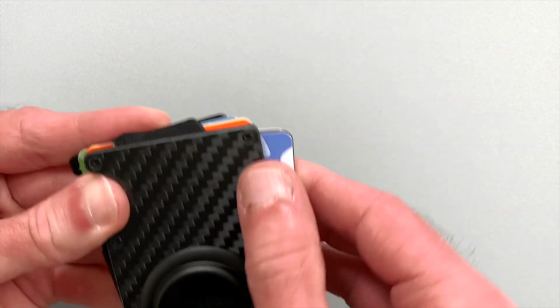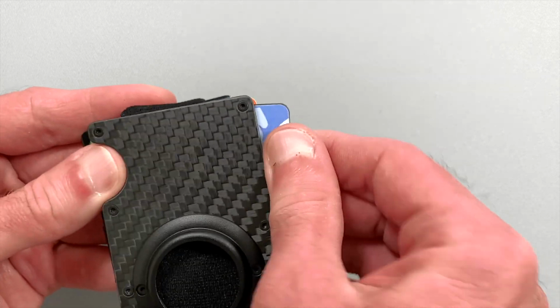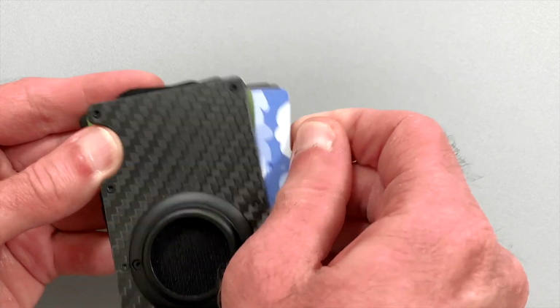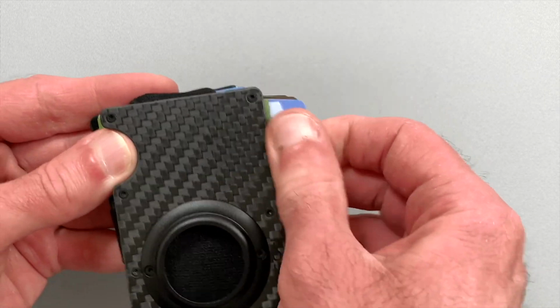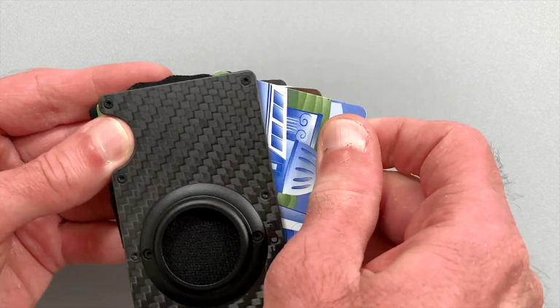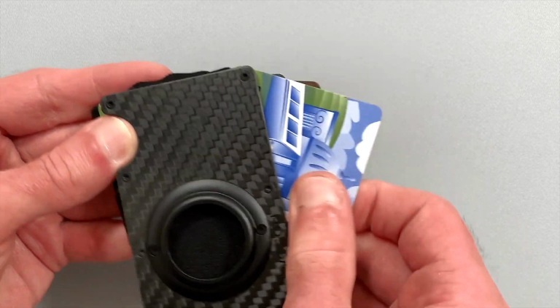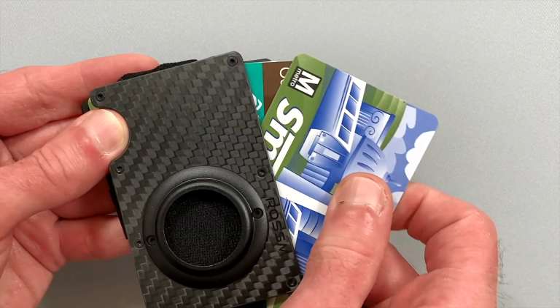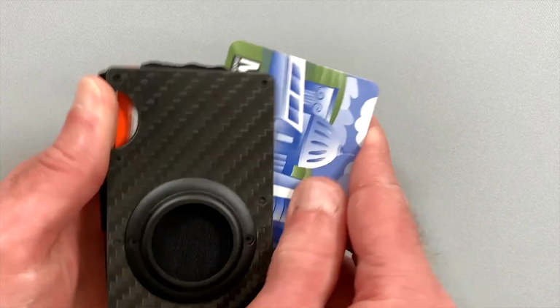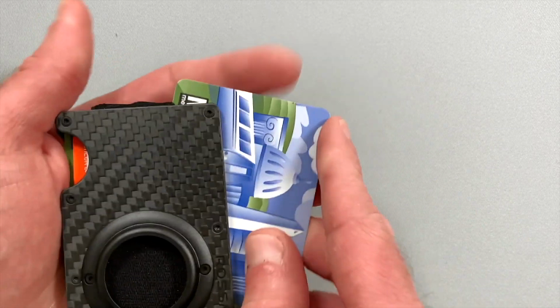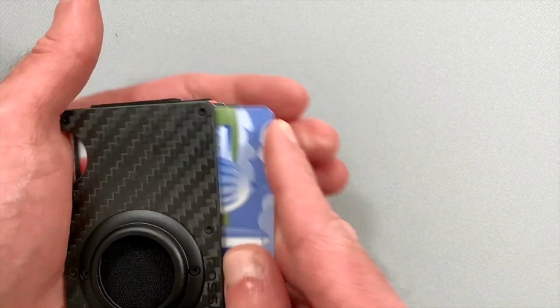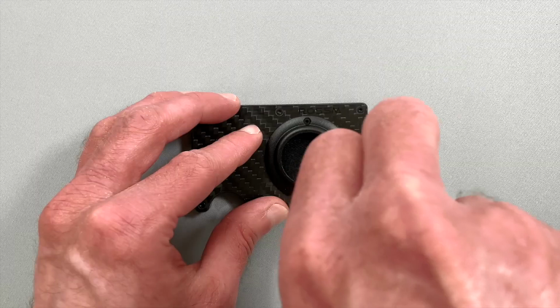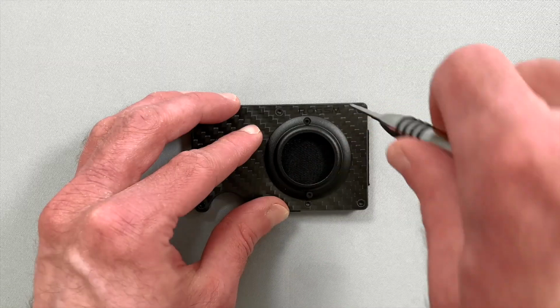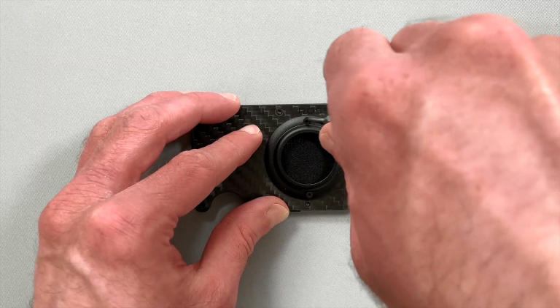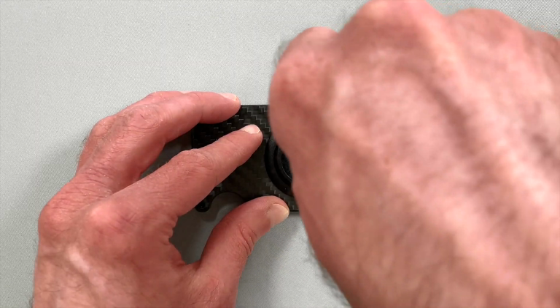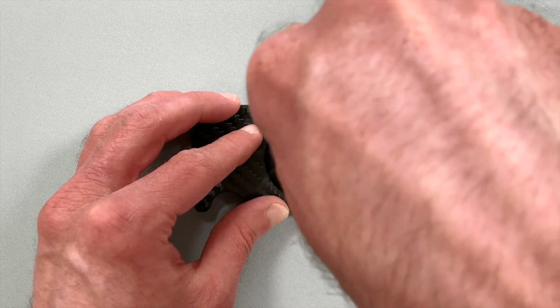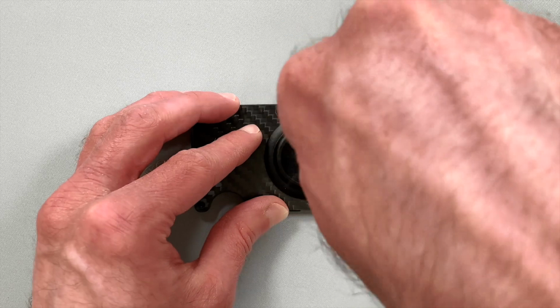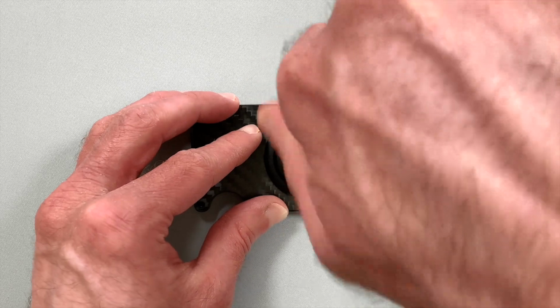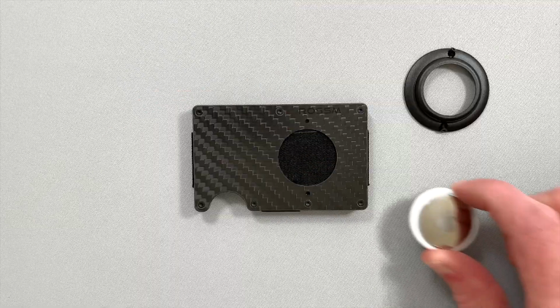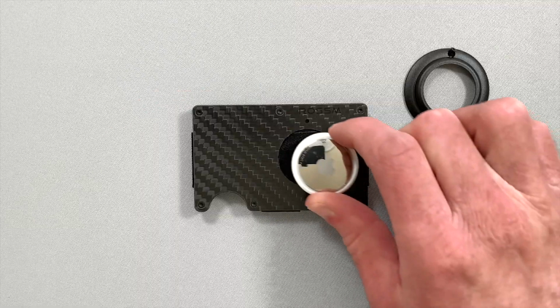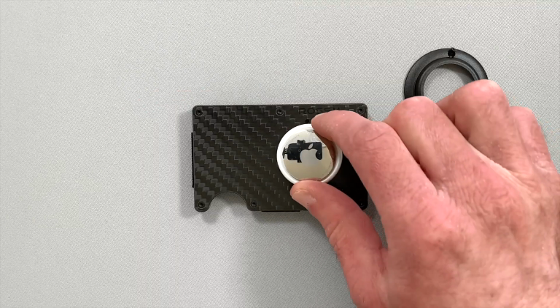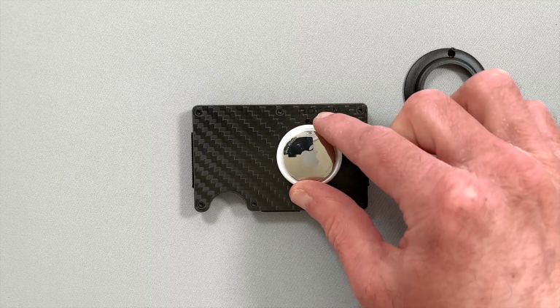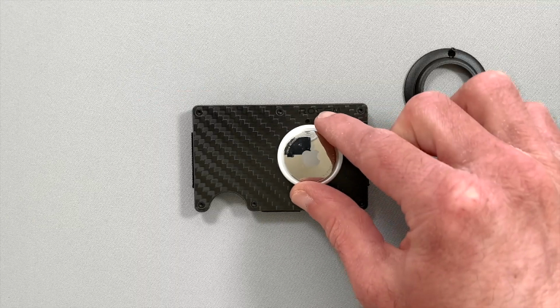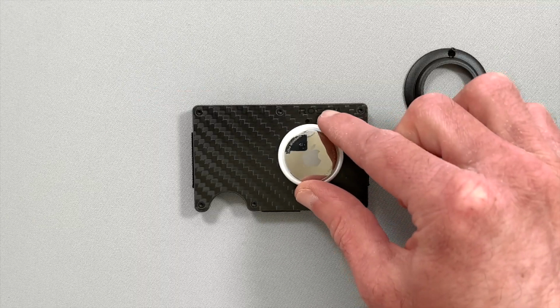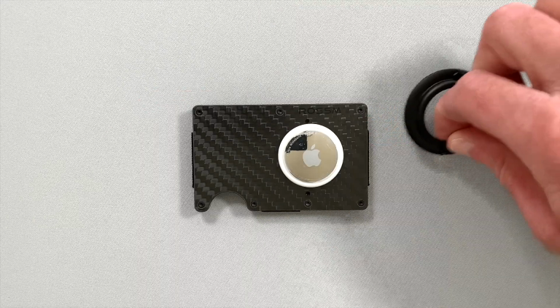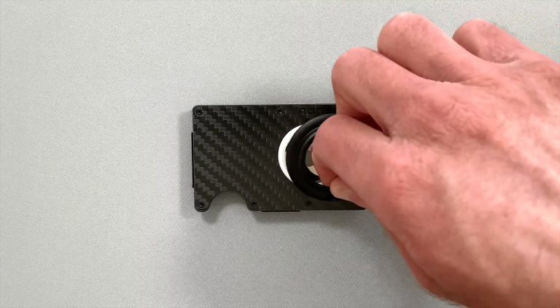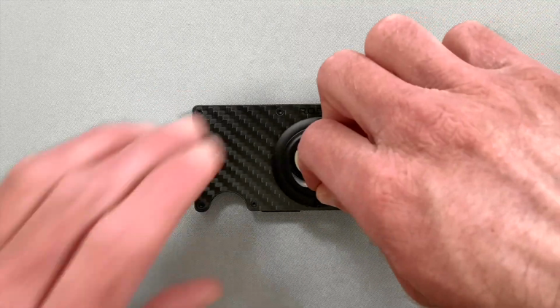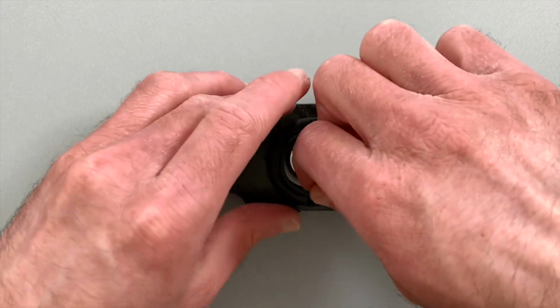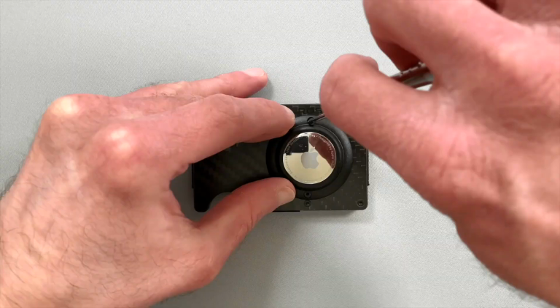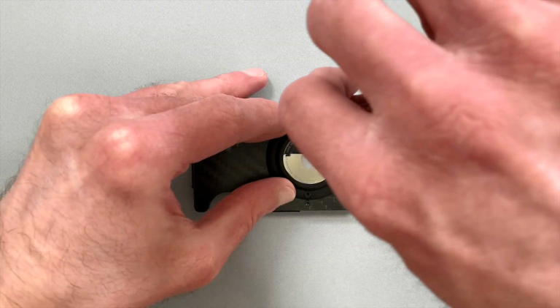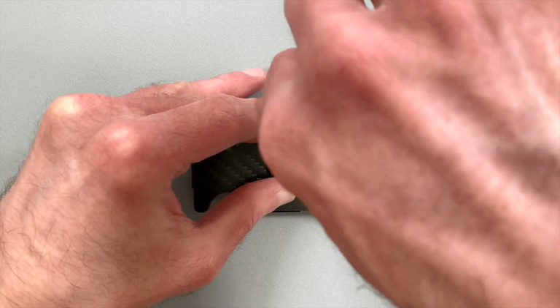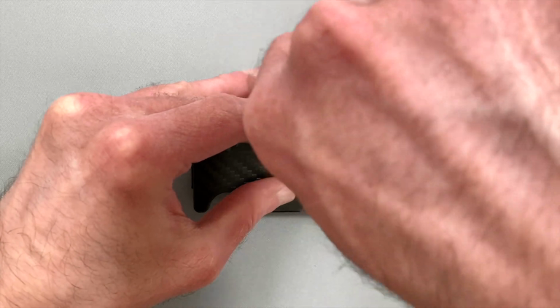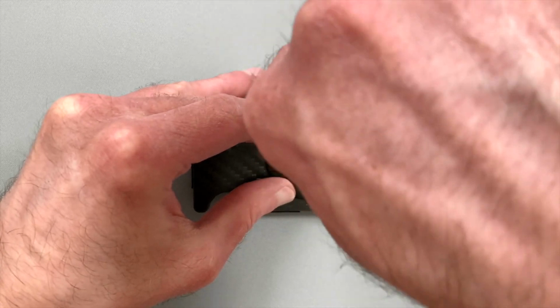As you can see, accessing any card is quick and easy. And thanks to the special place for AirTag, you can track your wallet anywhere with your phone, which is very convenient and greatly reduces the risk of losing your wallet.